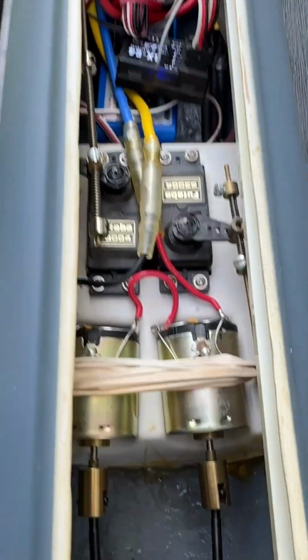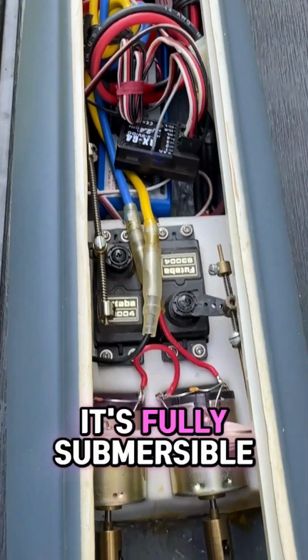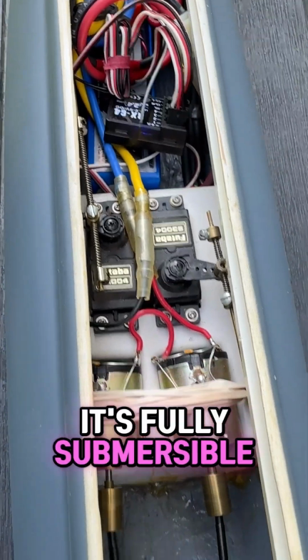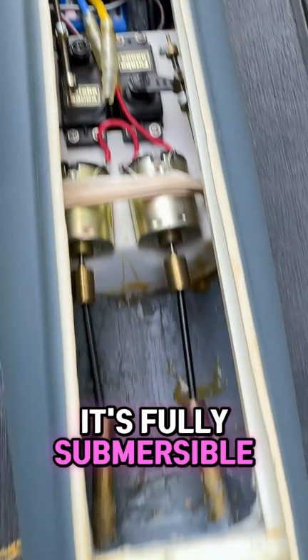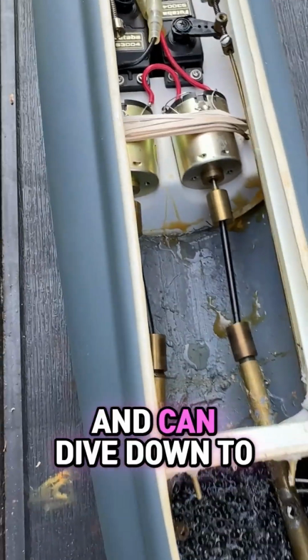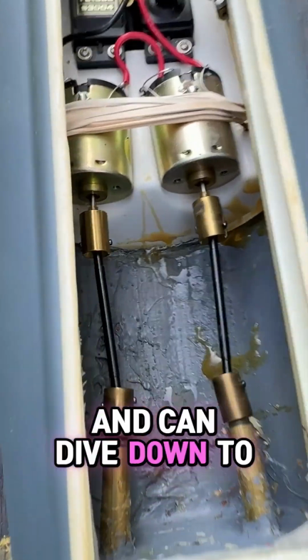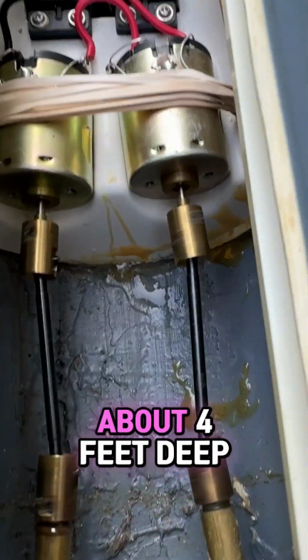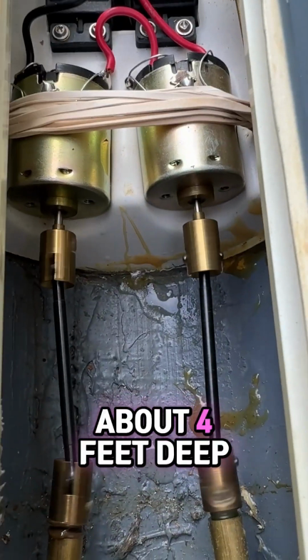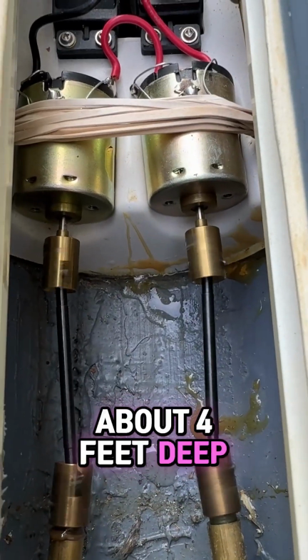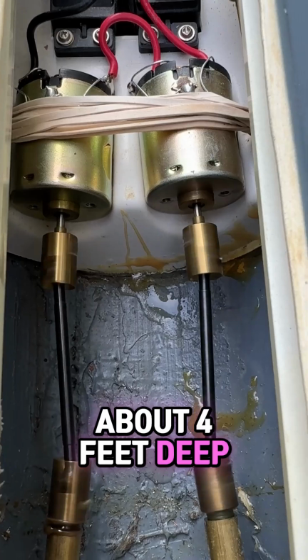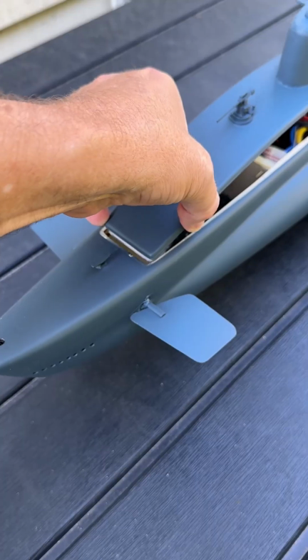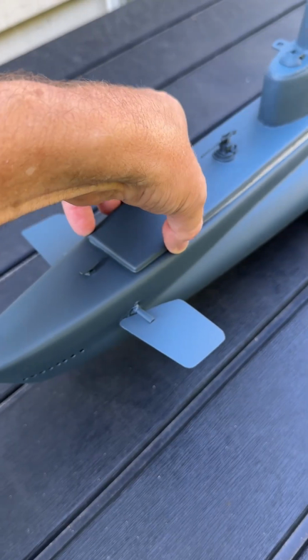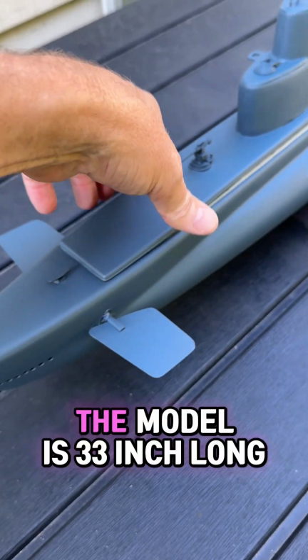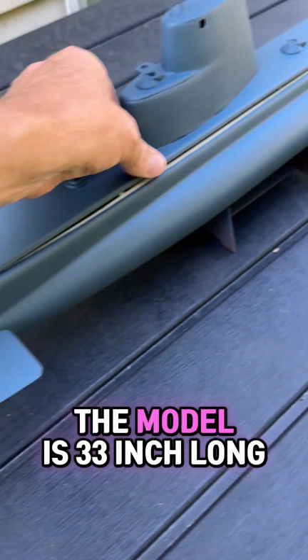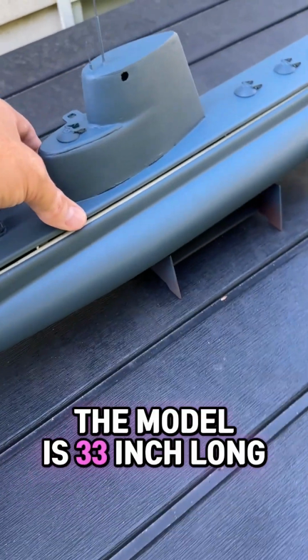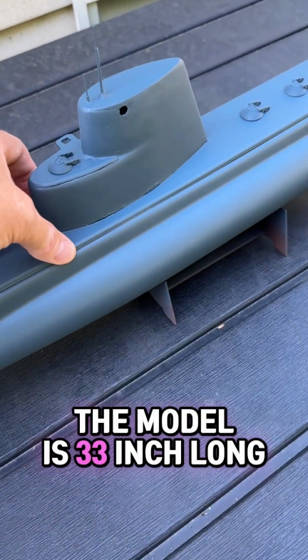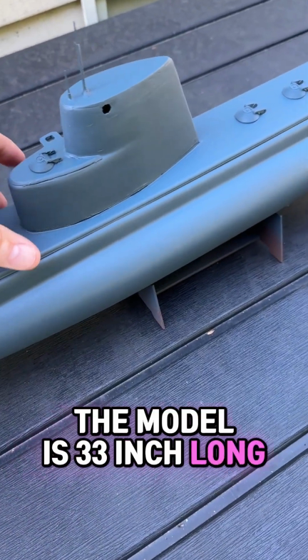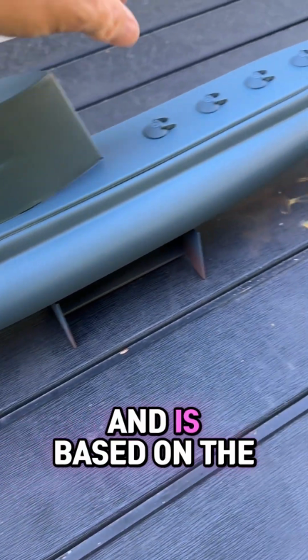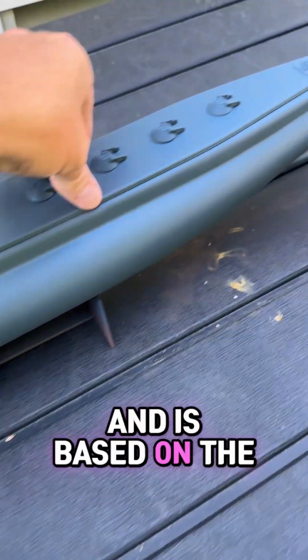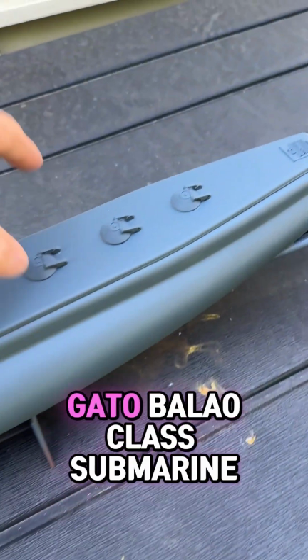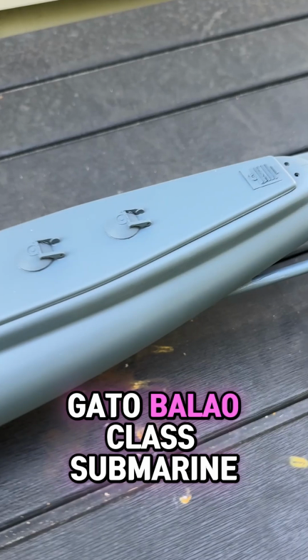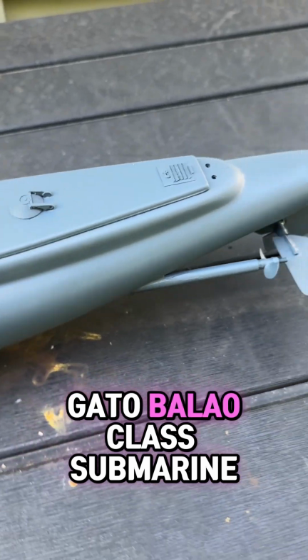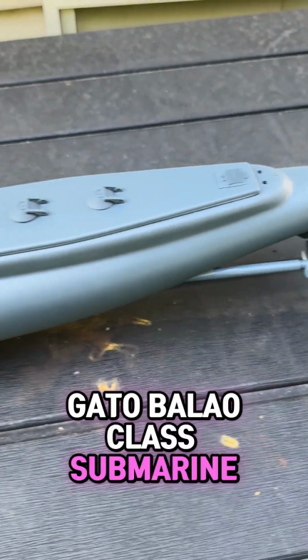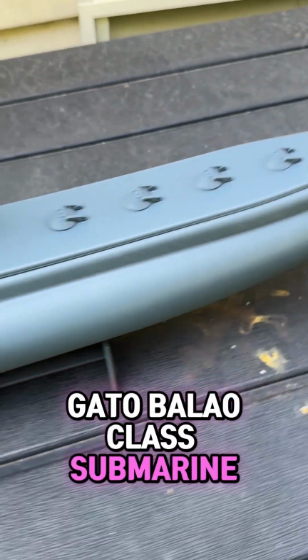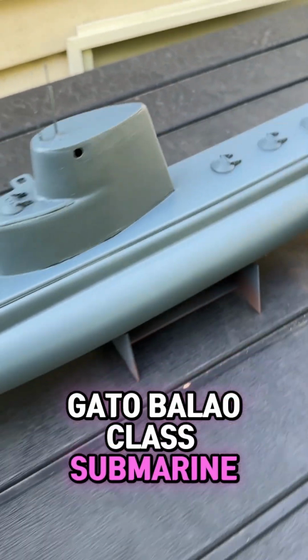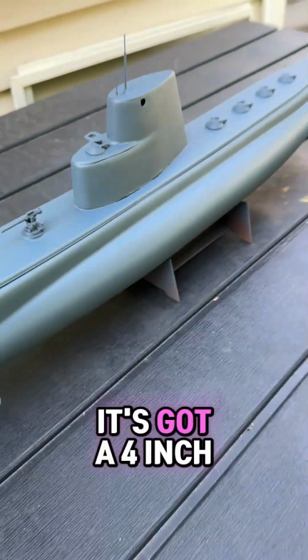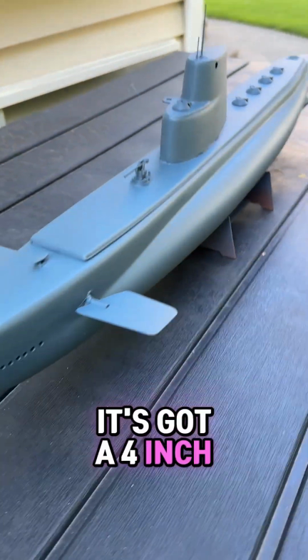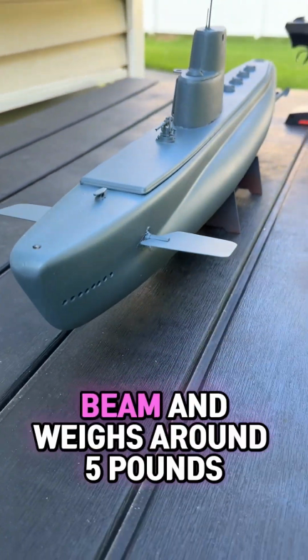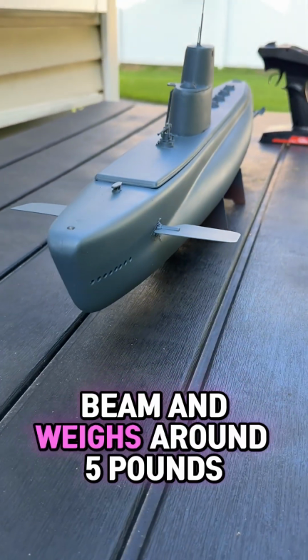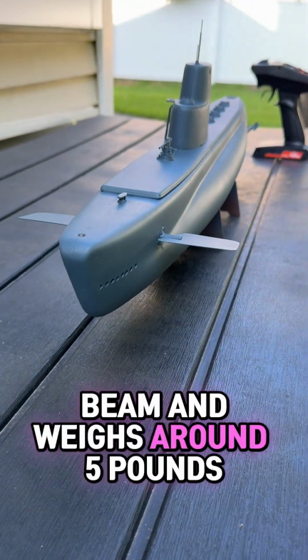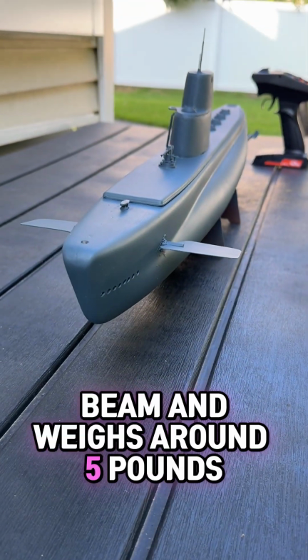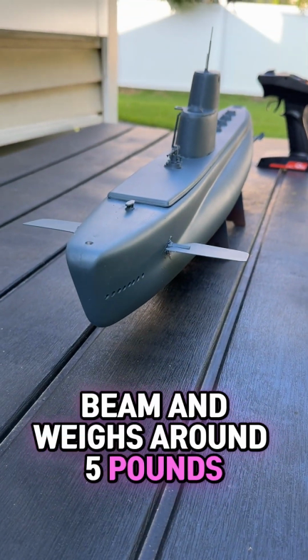It's fully submersible and can dive down to about 4 feet deep. The model is 33 inches long and is based on the Gato Balao-class submarine. It's got a 4-inch beam and weighs around 5 pounds.